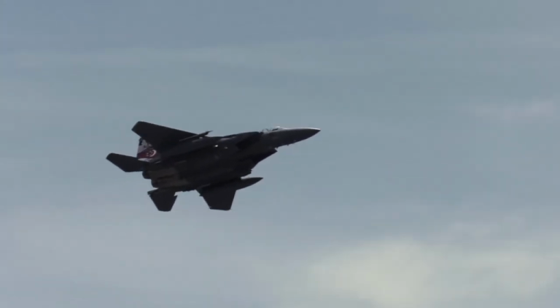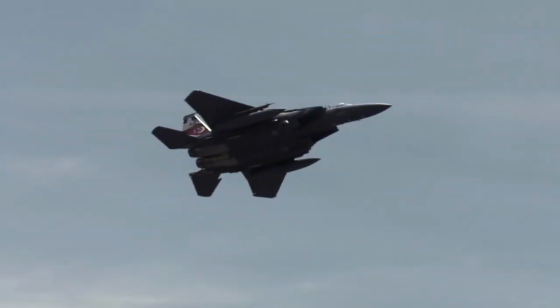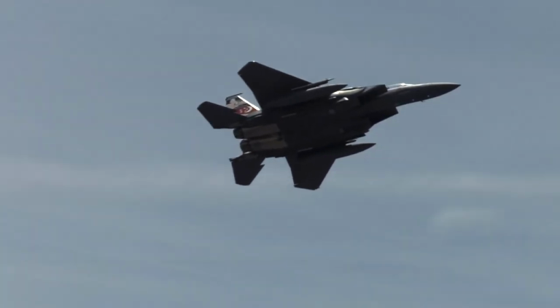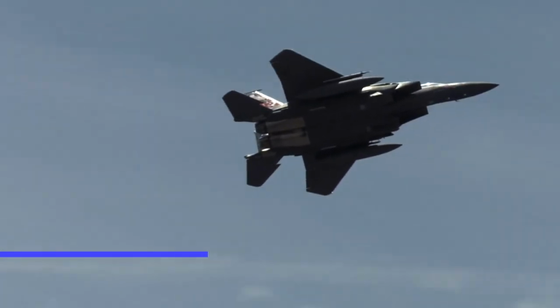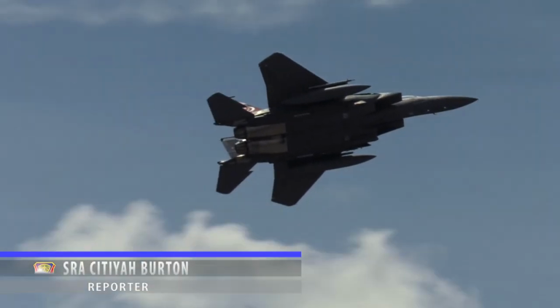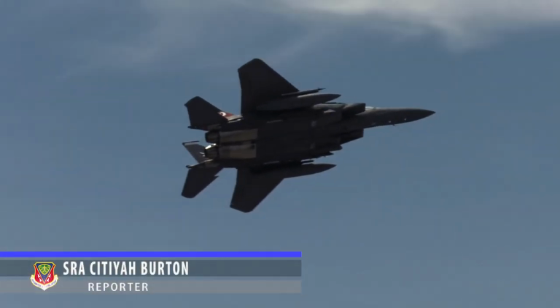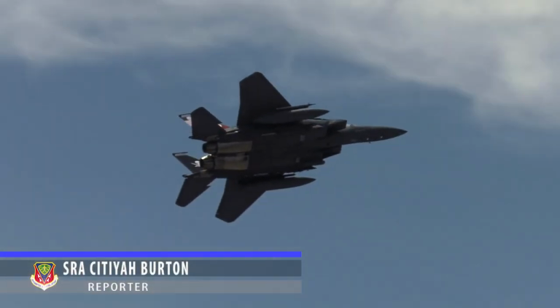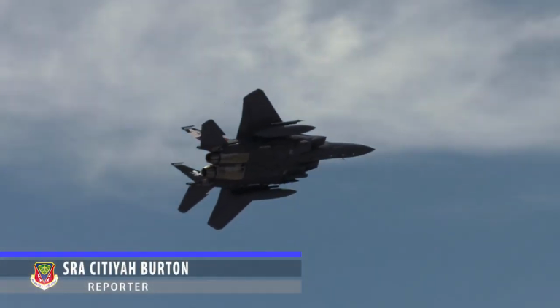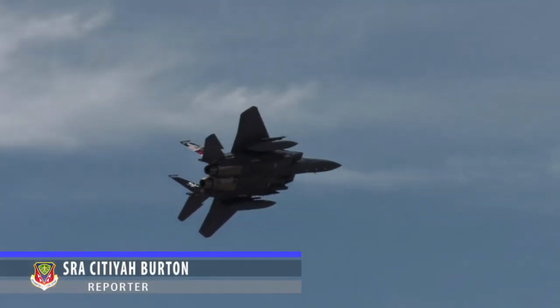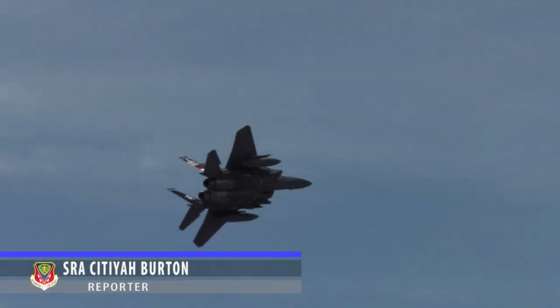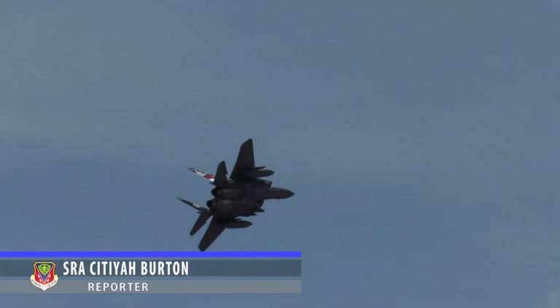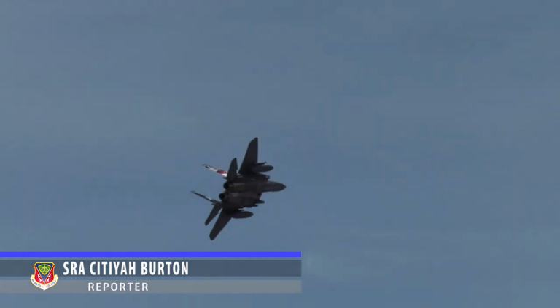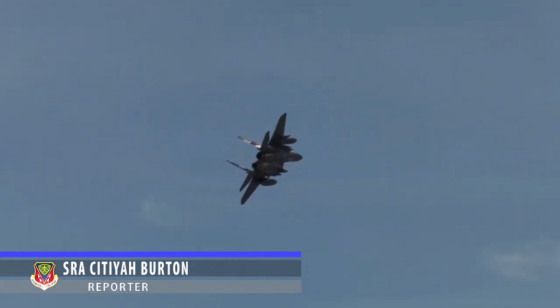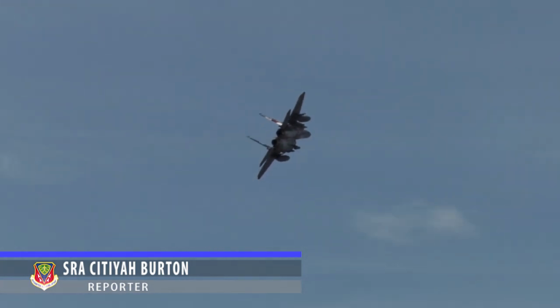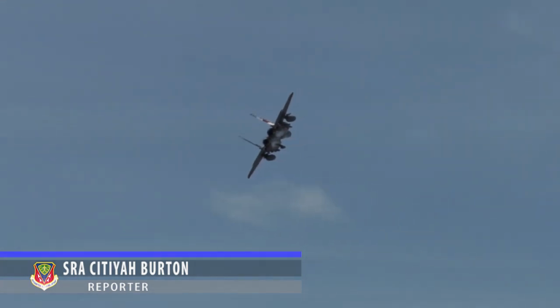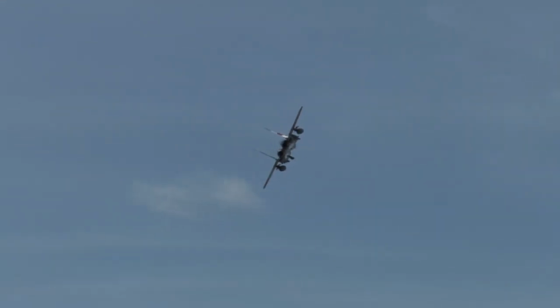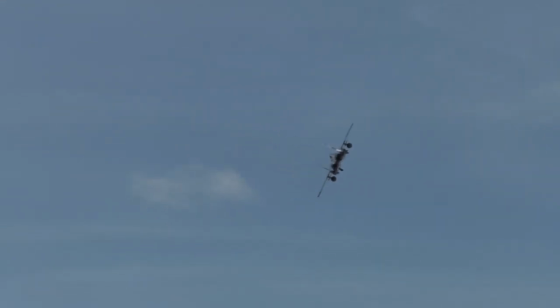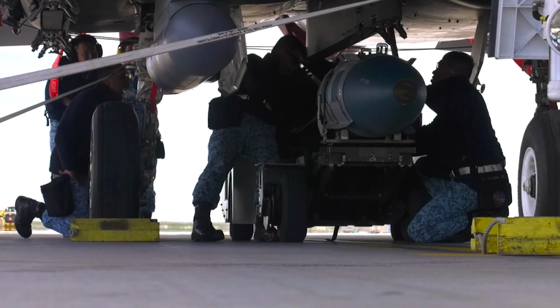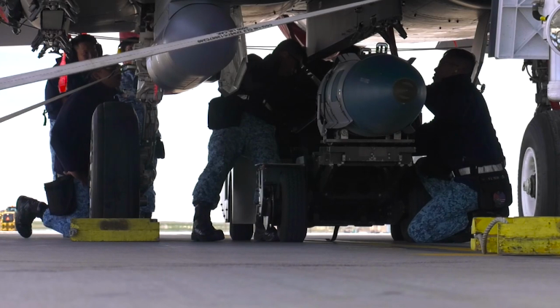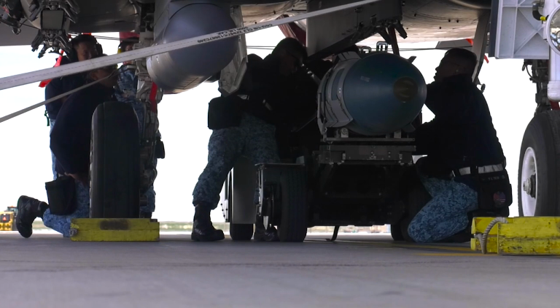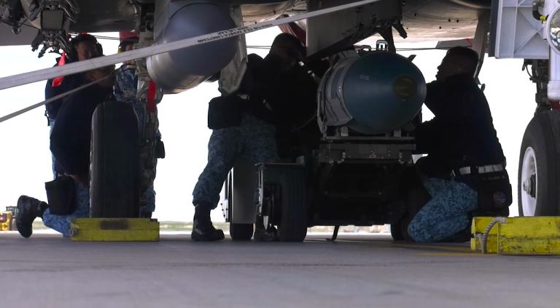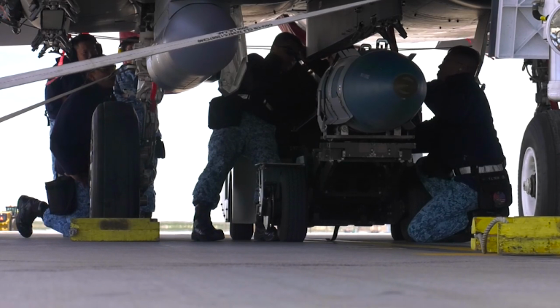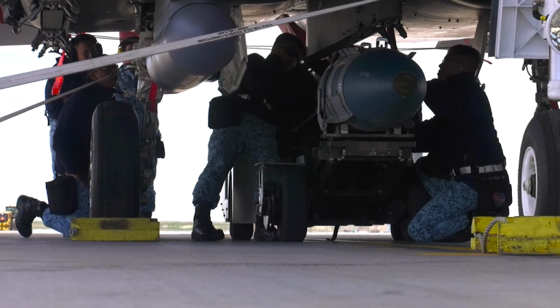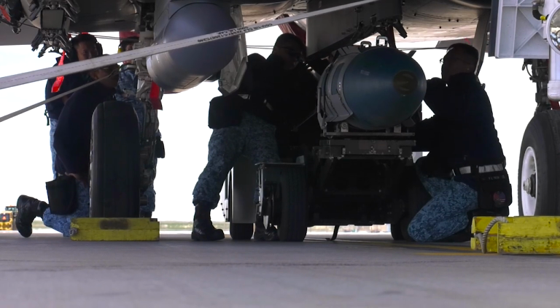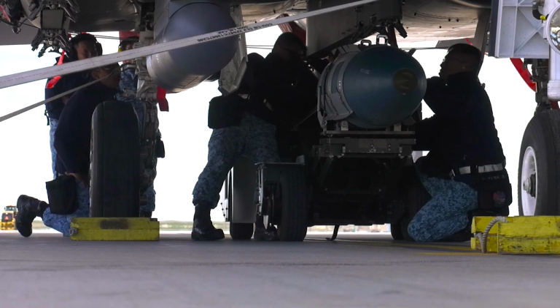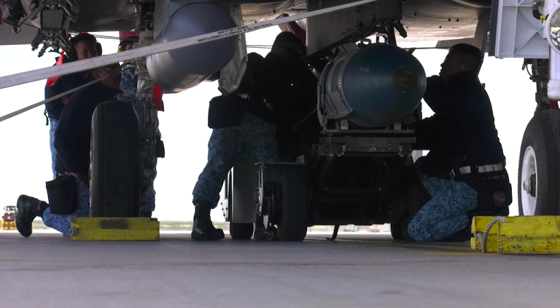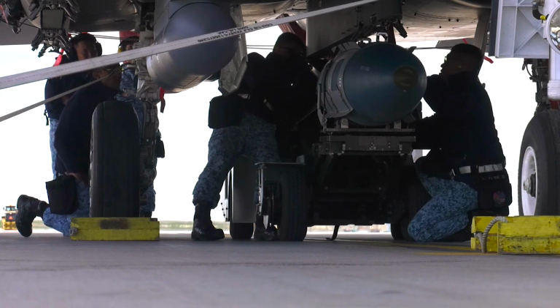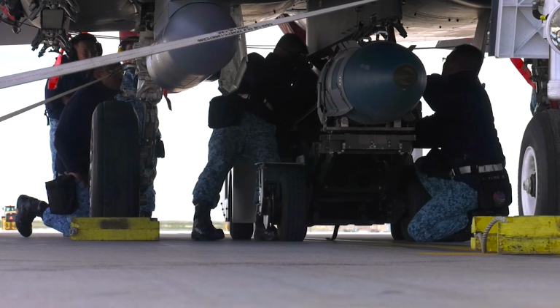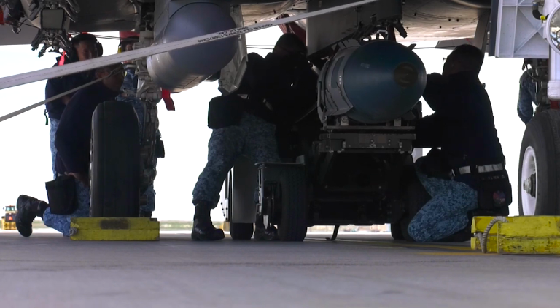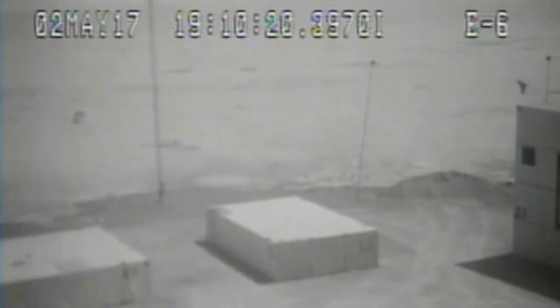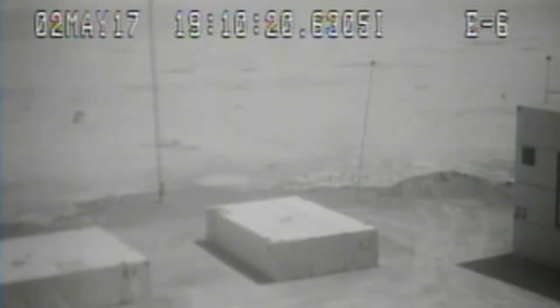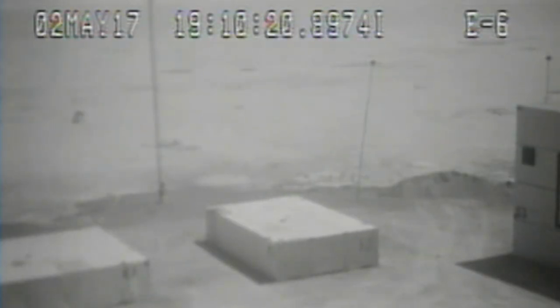Last week, the Republic of Singapore Air Force participated in Combat Hammer at Hill Air Force Base in Utah. The exercise tested the RSAF's weapon systems in their entirety, from loading to employing munitions.